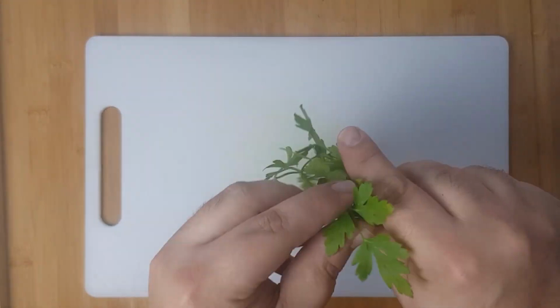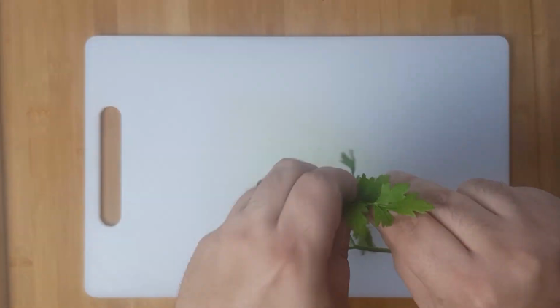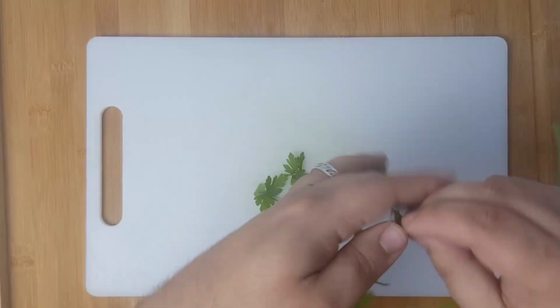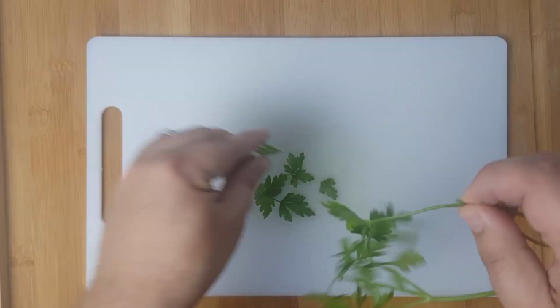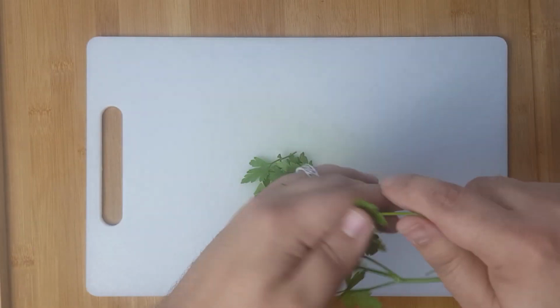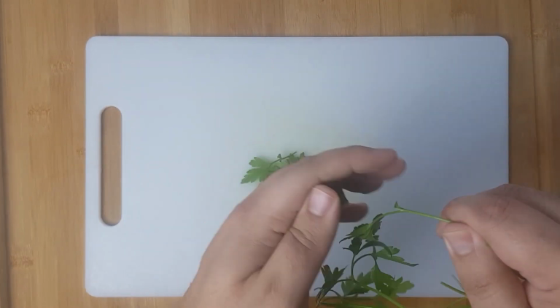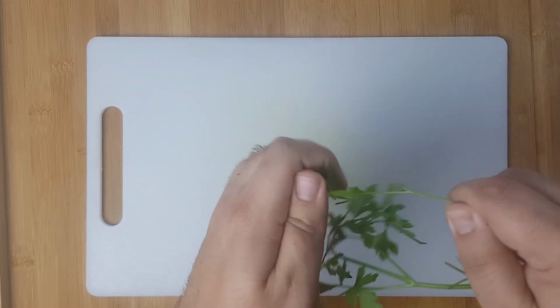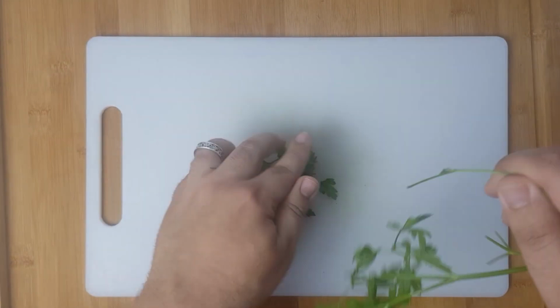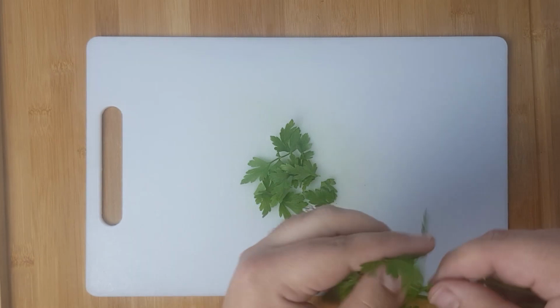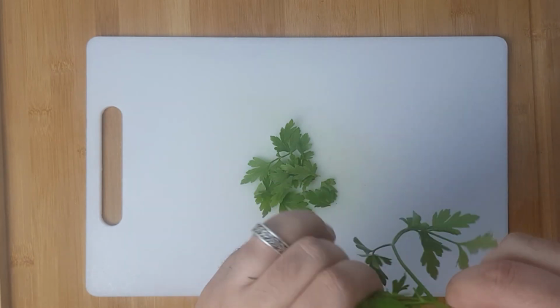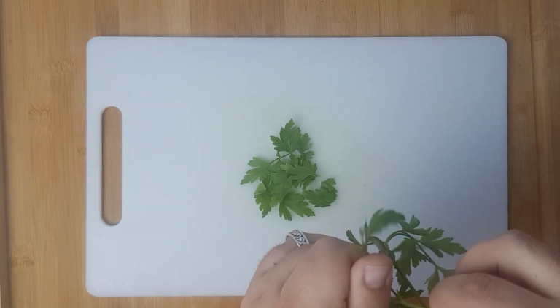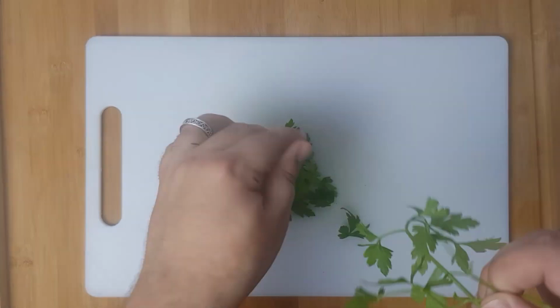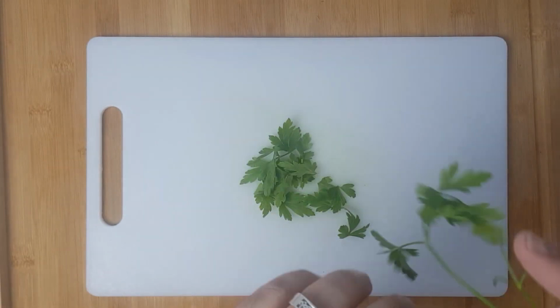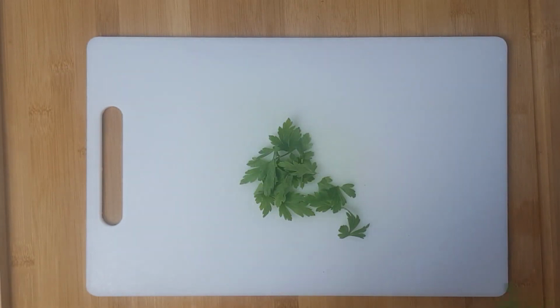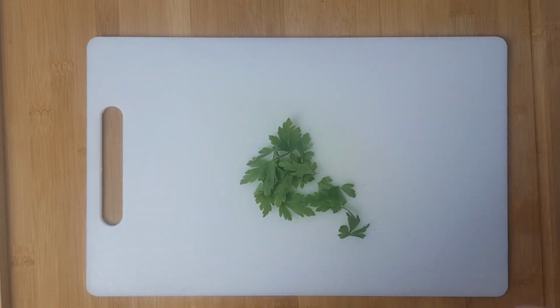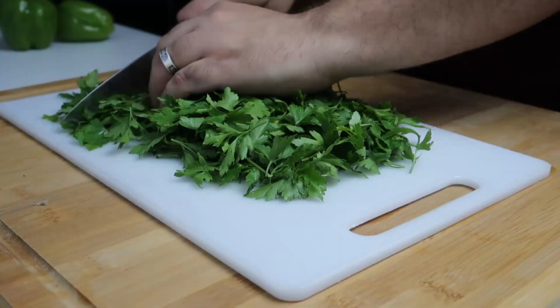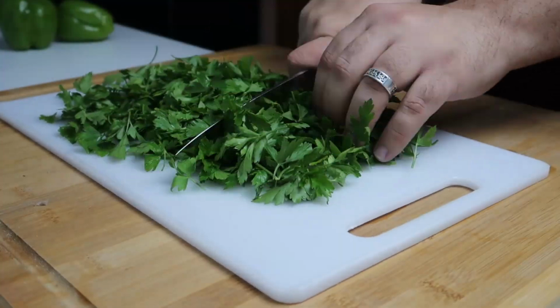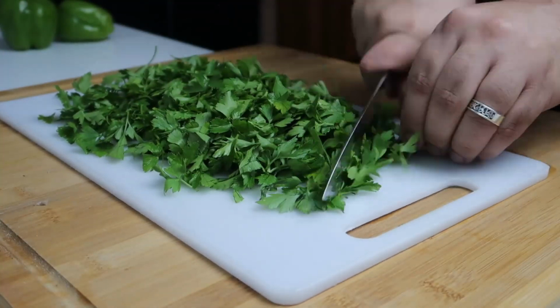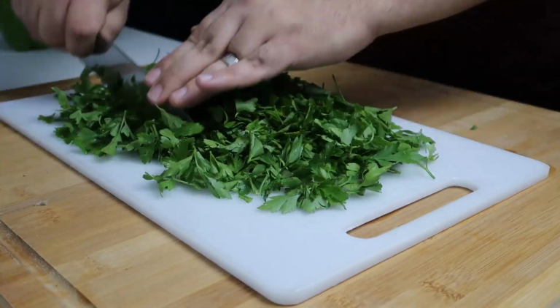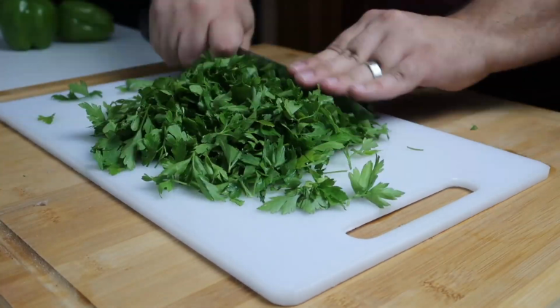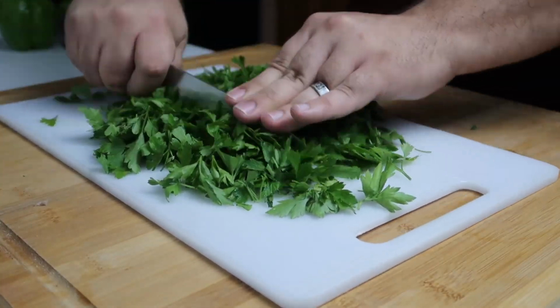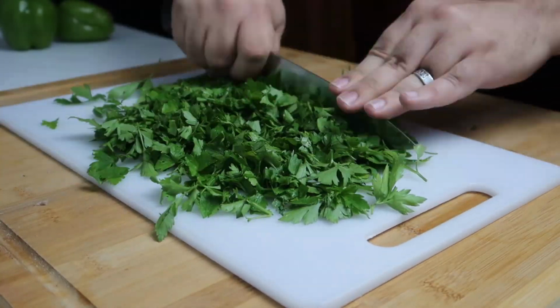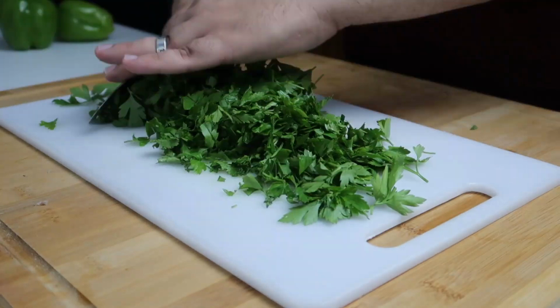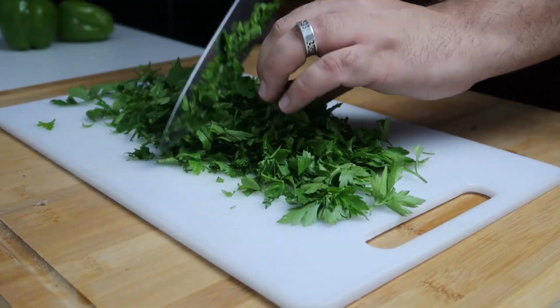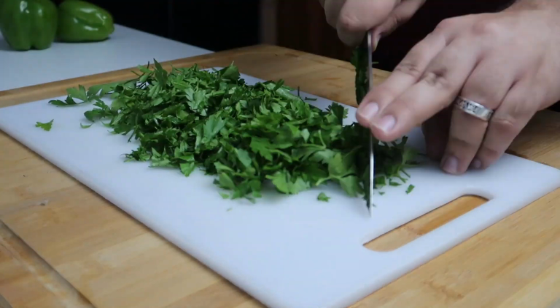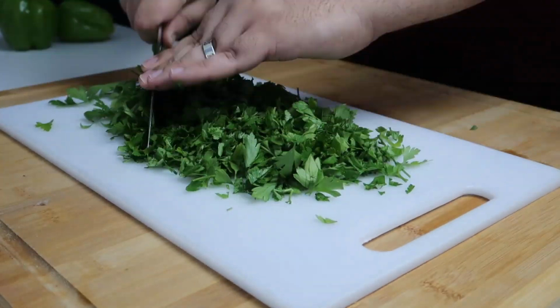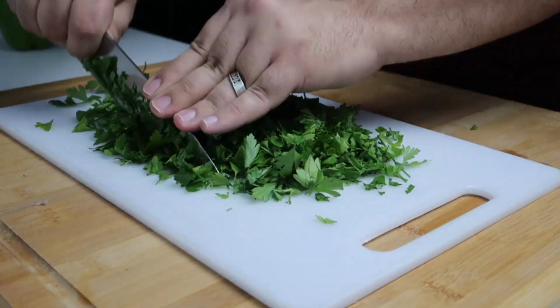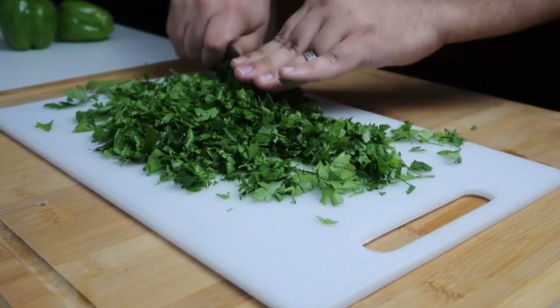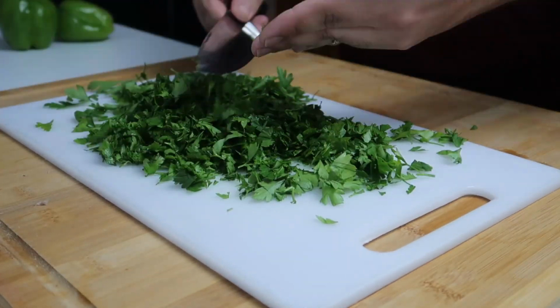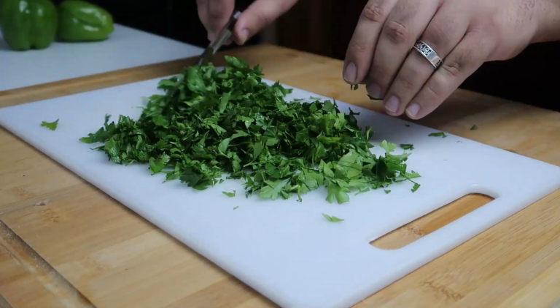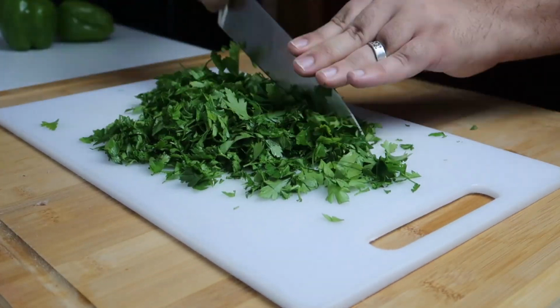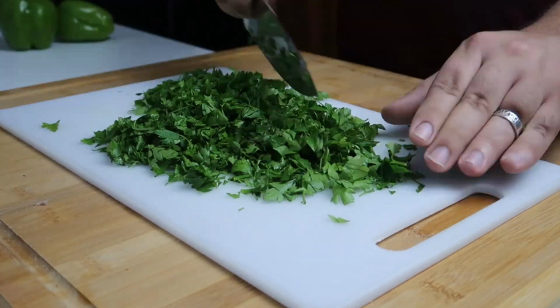For the parsley you'll do the same thing. Pull your leaves from the stalks and try to remove all of the stalks except the fine ones near the leaves. Finely chop your parsley — you are aiming to be left with about a cup of chopped parsley.